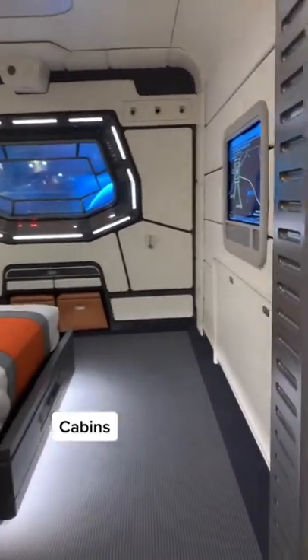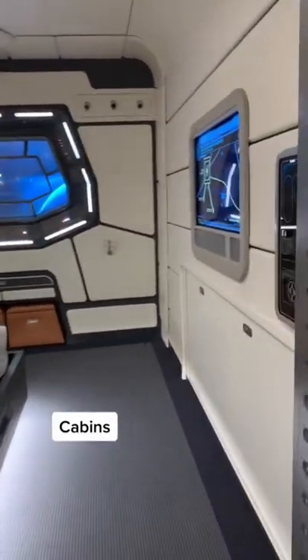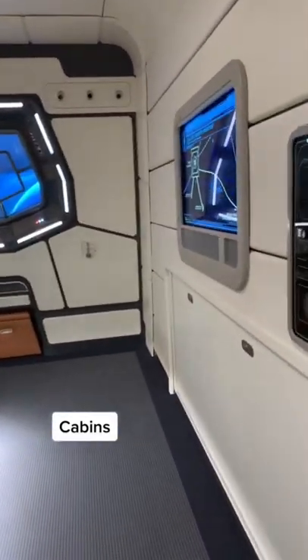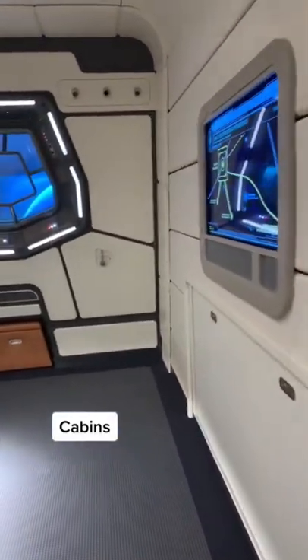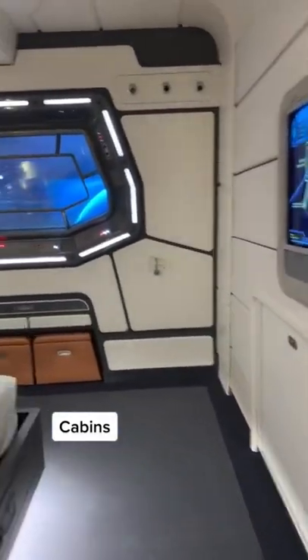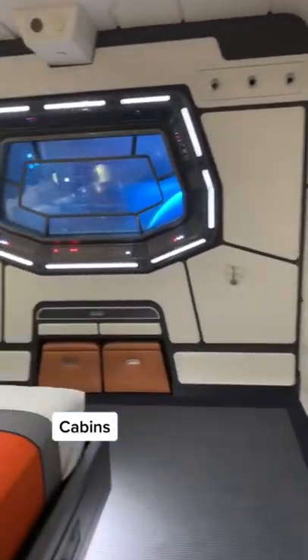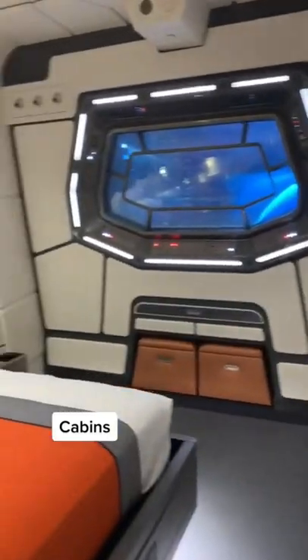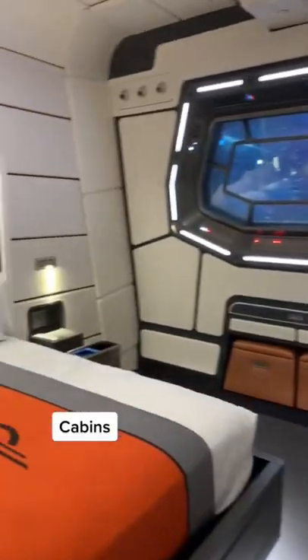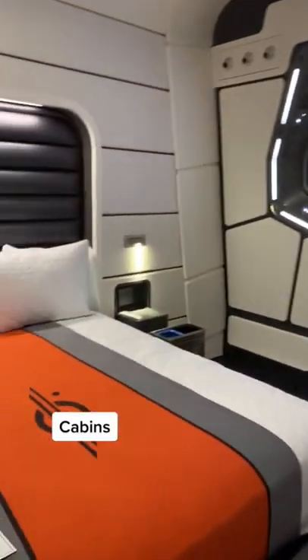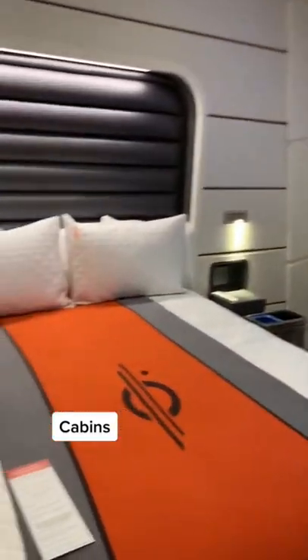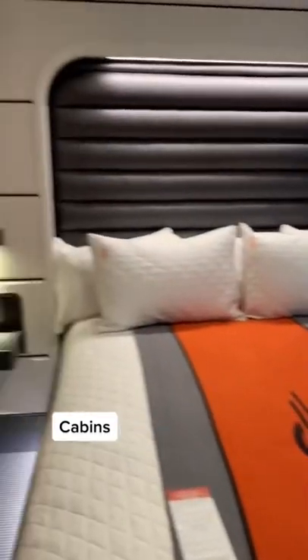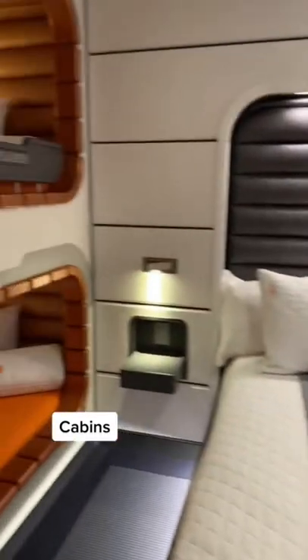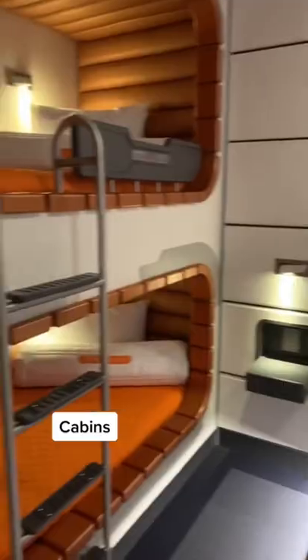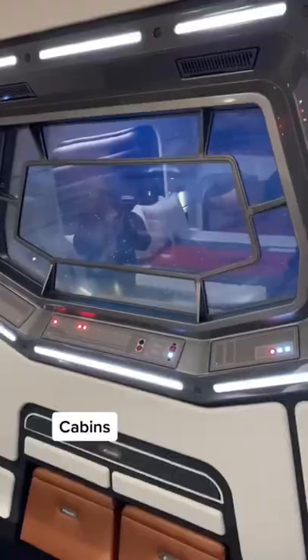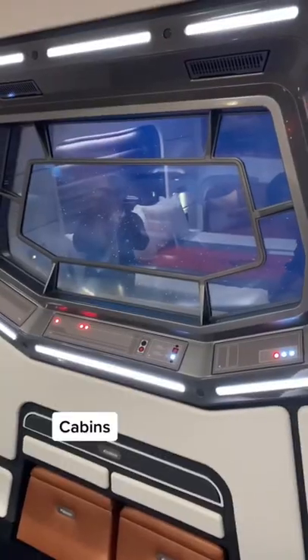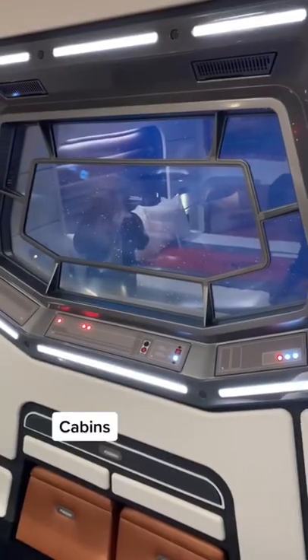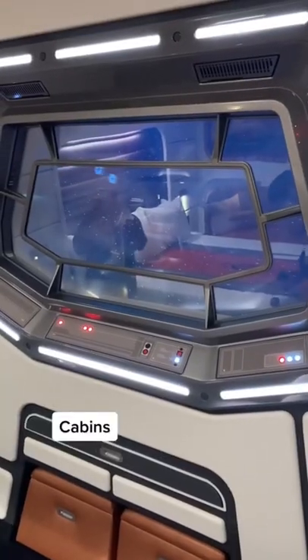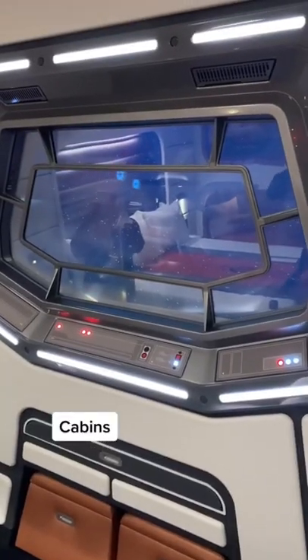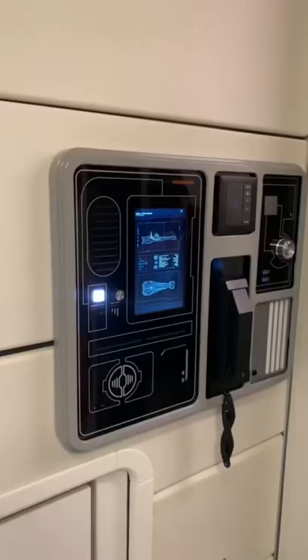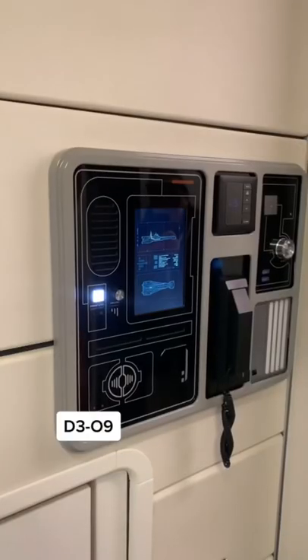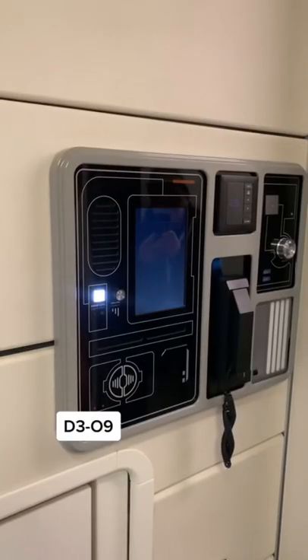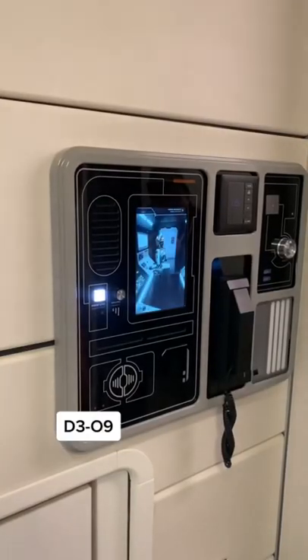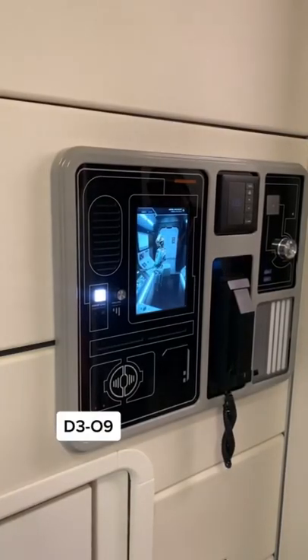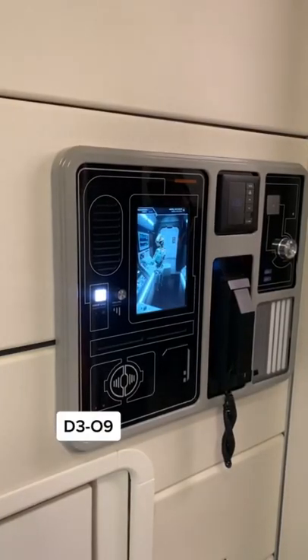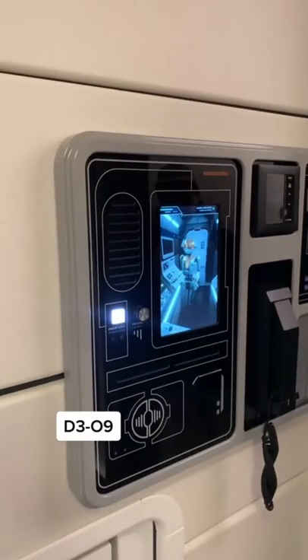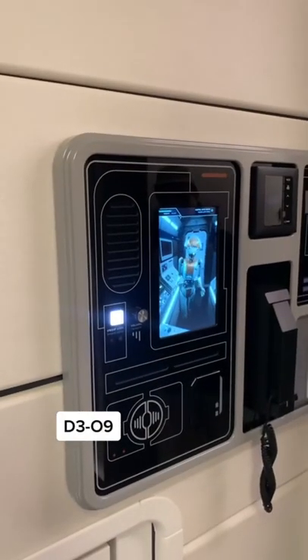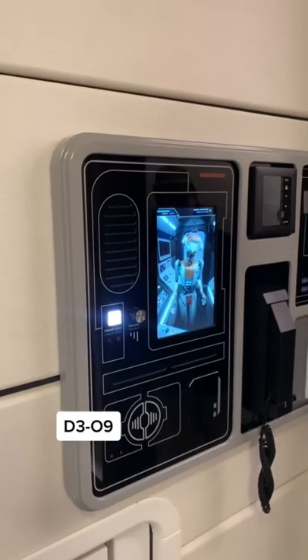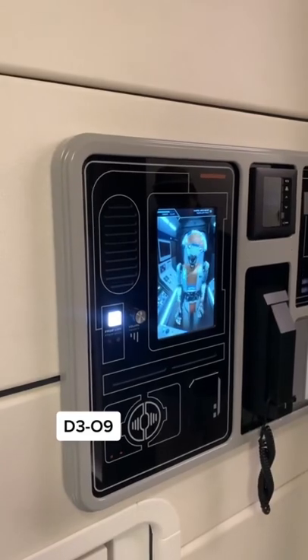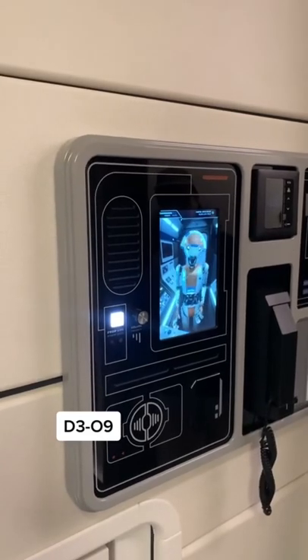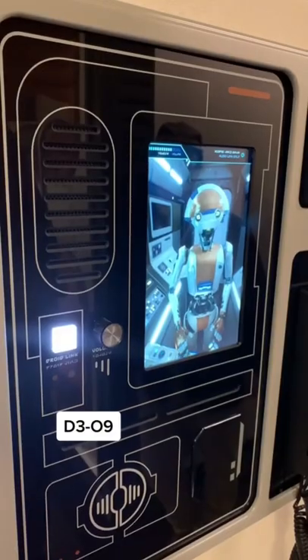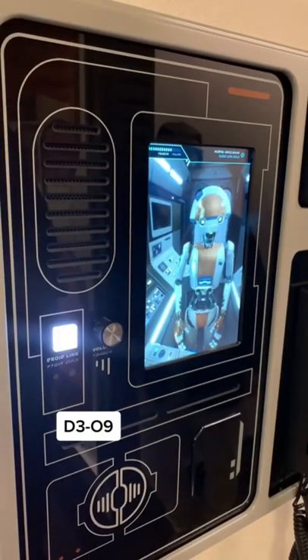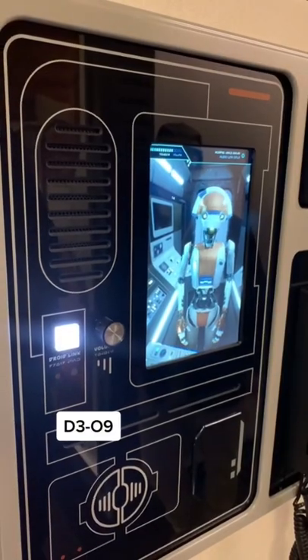Cabins — sleeping berths reminiscent of those in famous Star Wars ships such as the Millennium Falcon, with live views of outer space. Guests can choose to interact with the ship's logistics droid, D3-09, via a bit screen and have real-time conversations about their adventures.